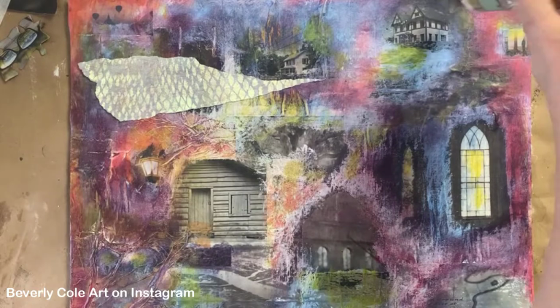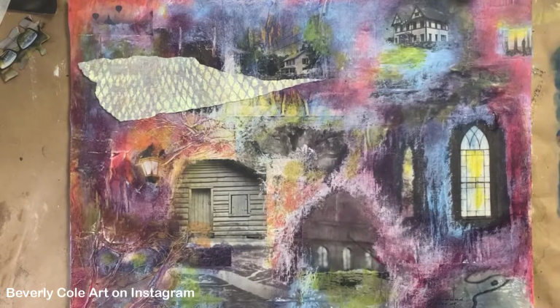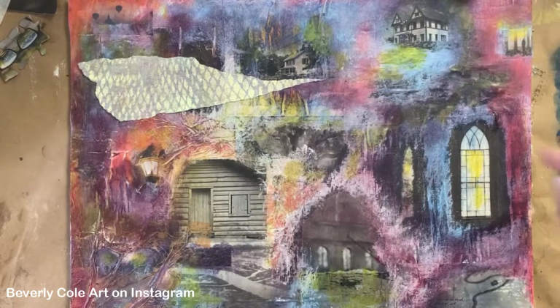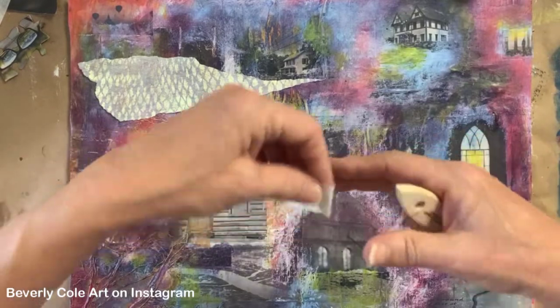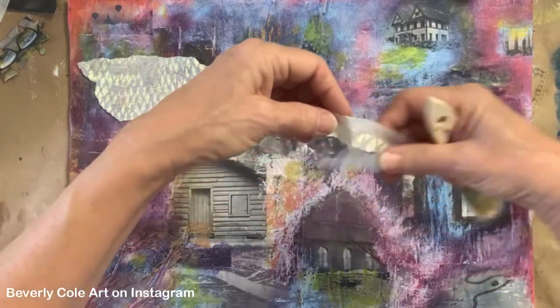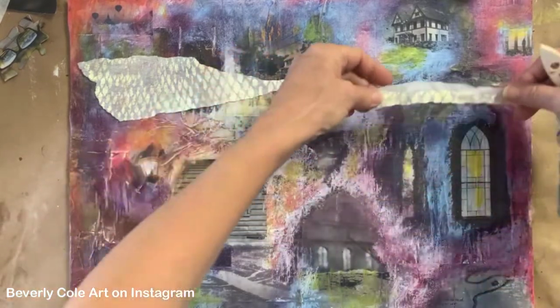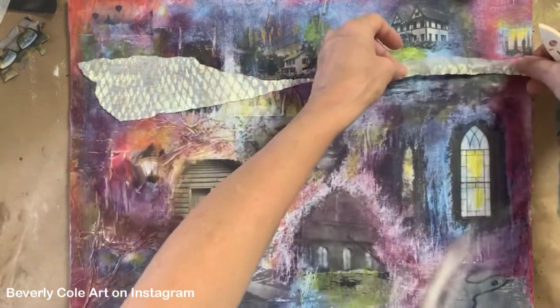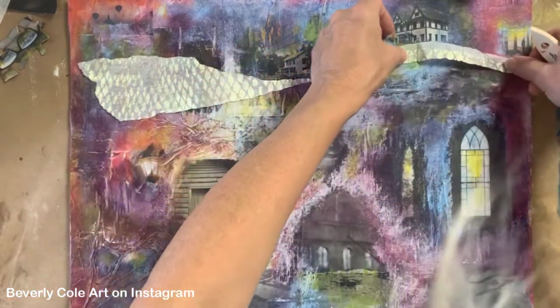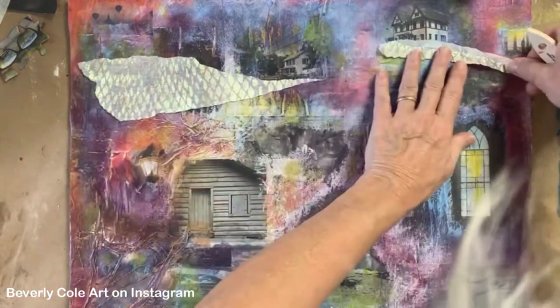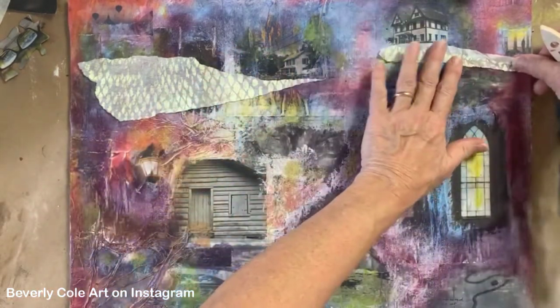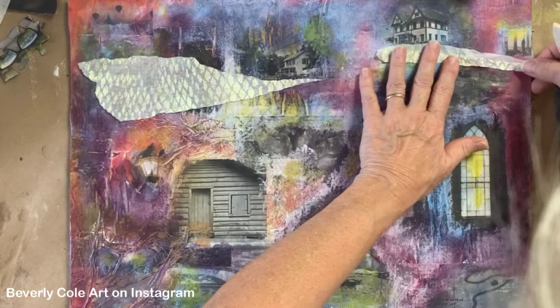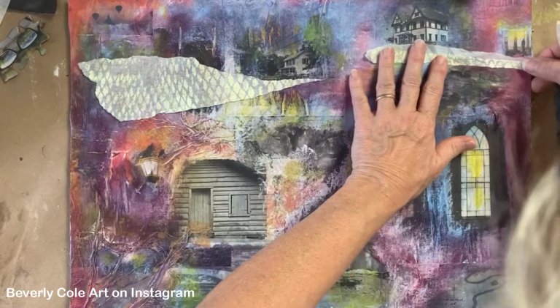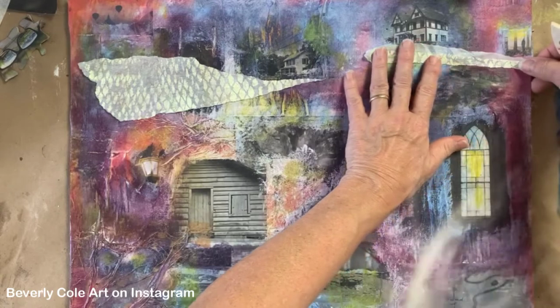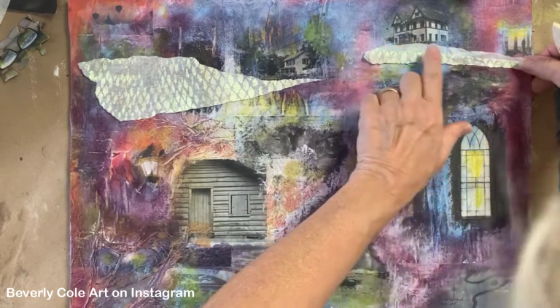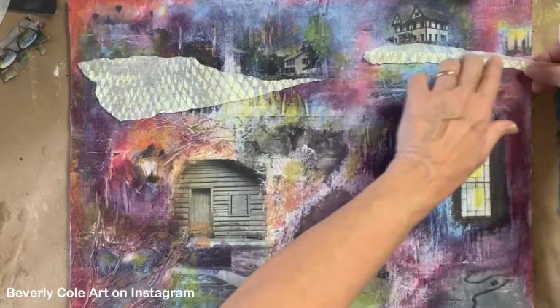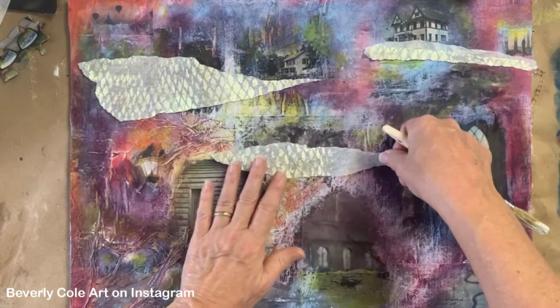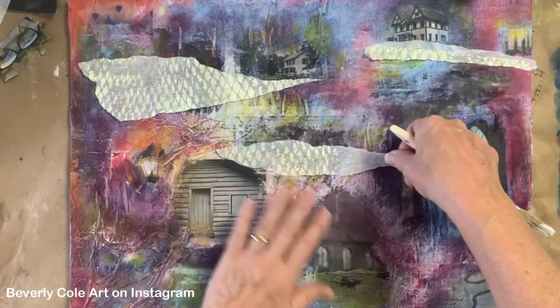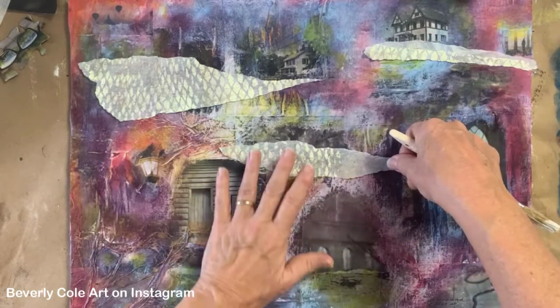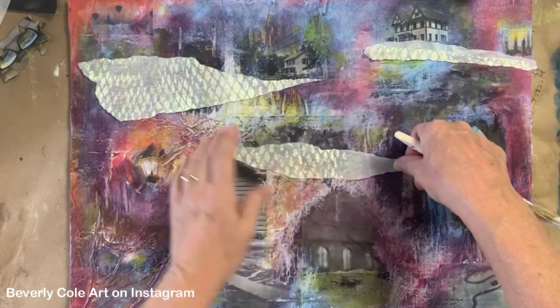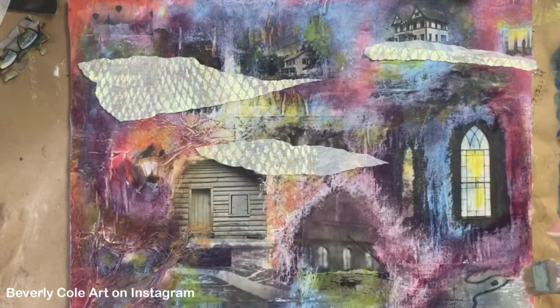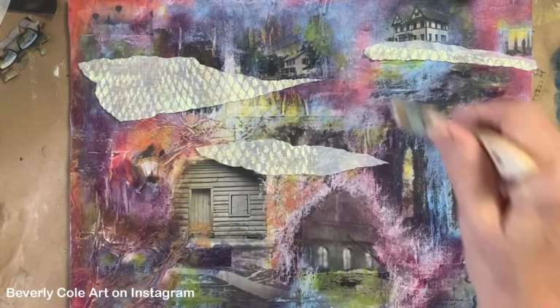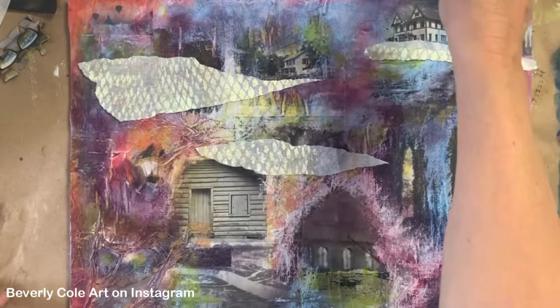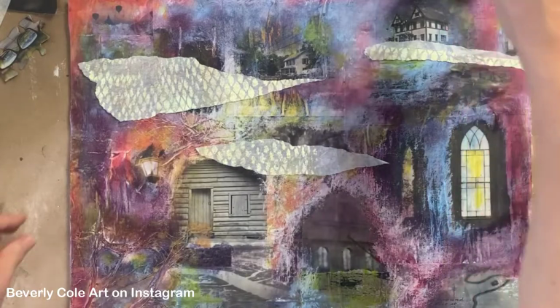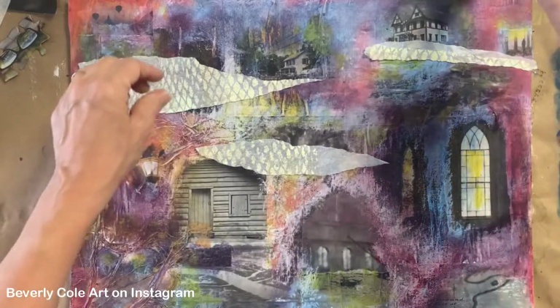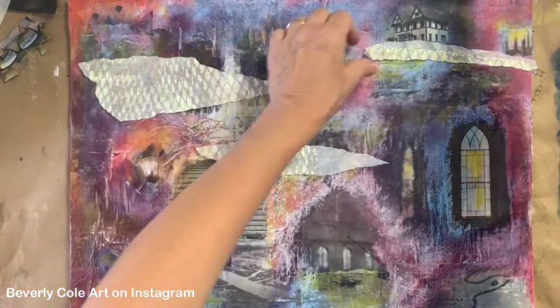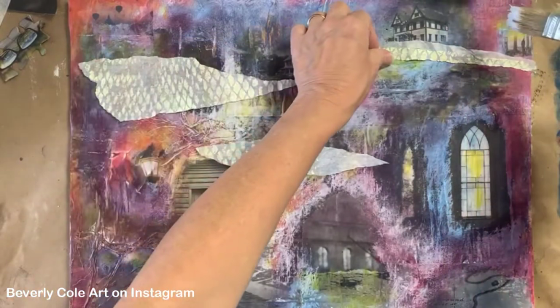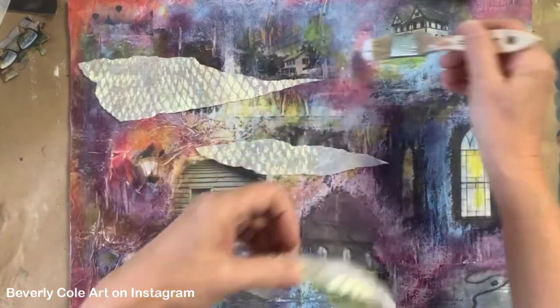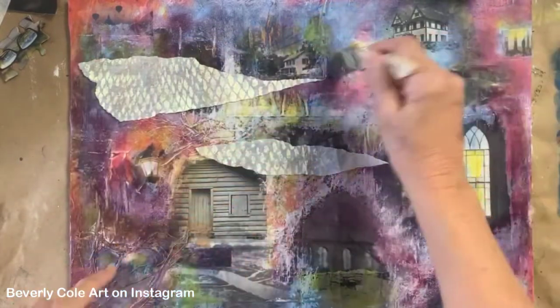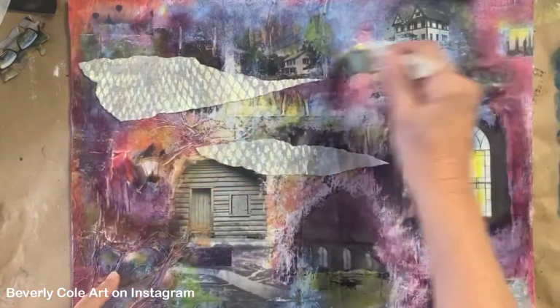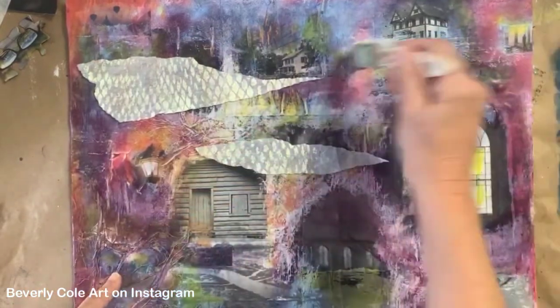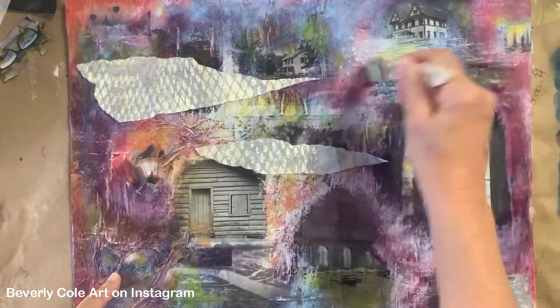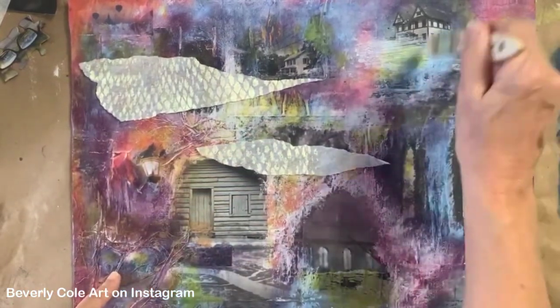And then I want to put one here to tie these two images together here and here. Maybe there. So I'm going to start with those. Start with this one. I'm just going to do the same thing - put the glue underneath.